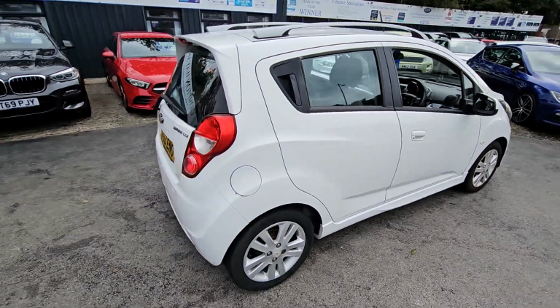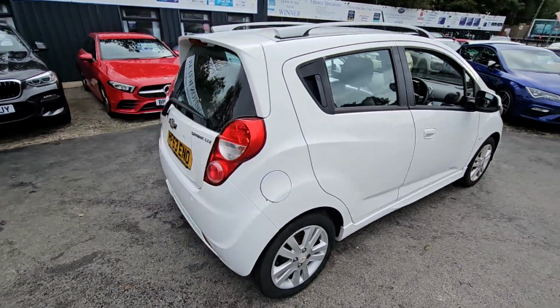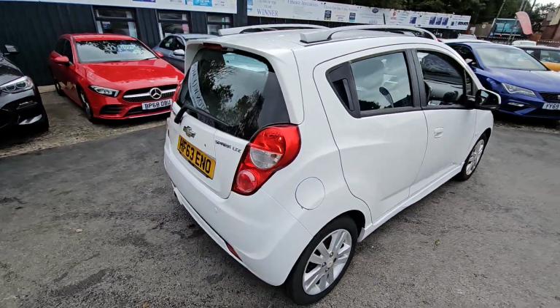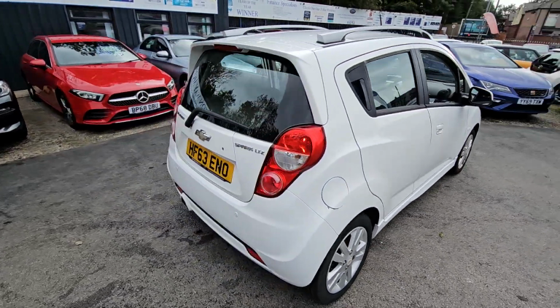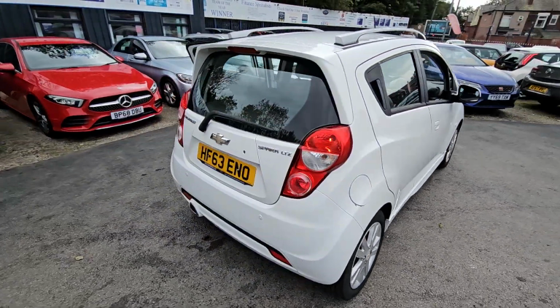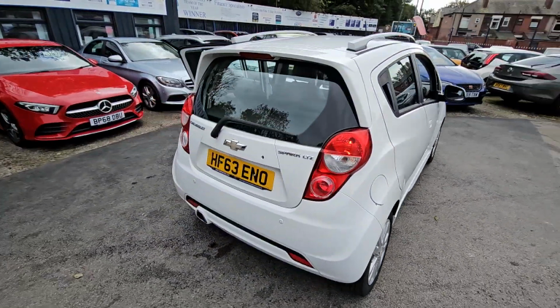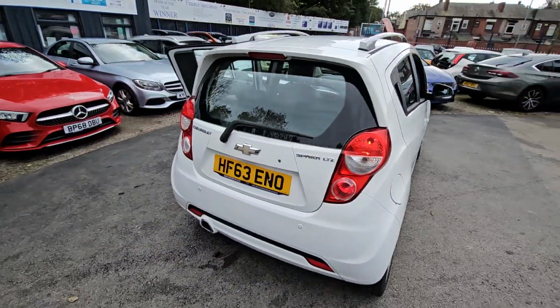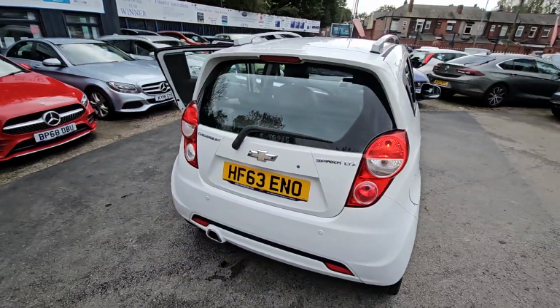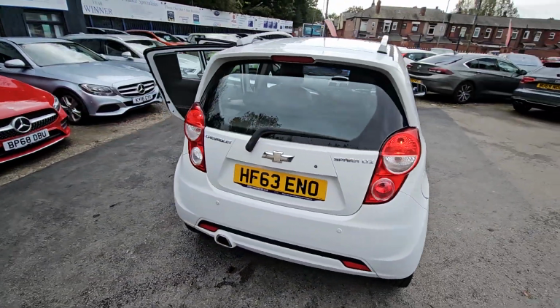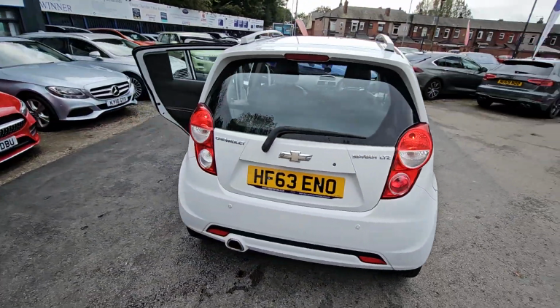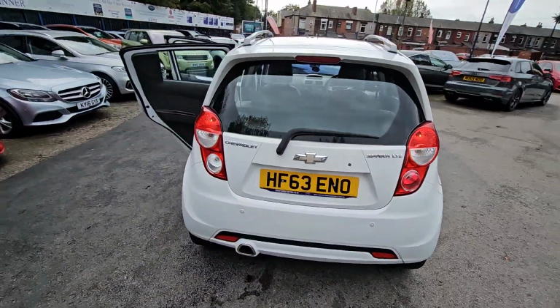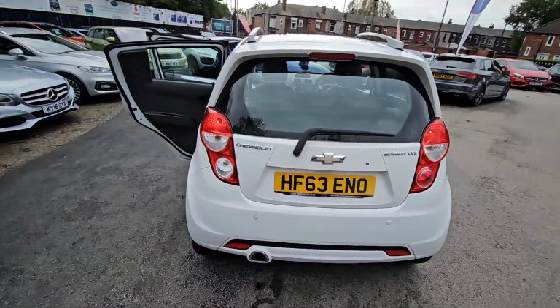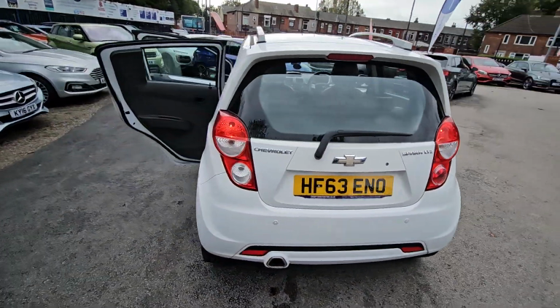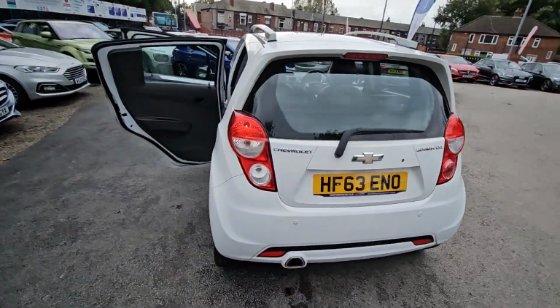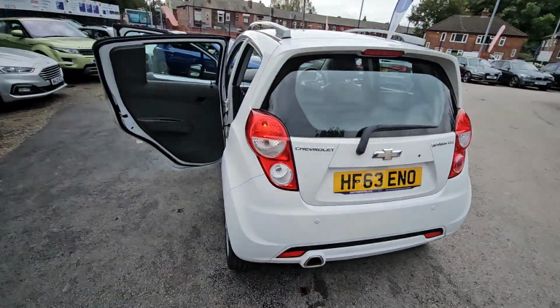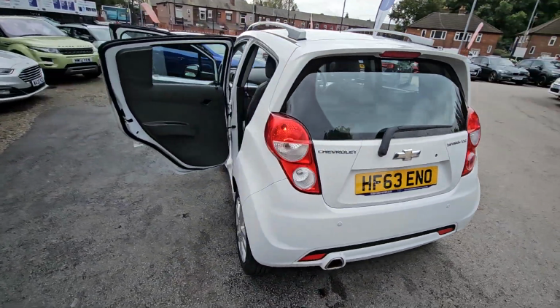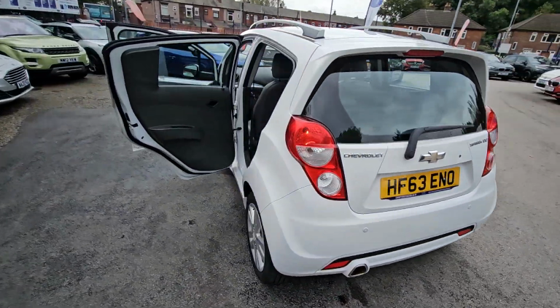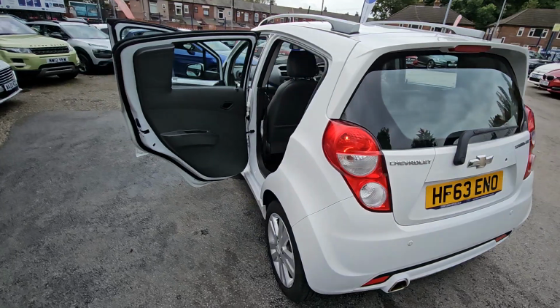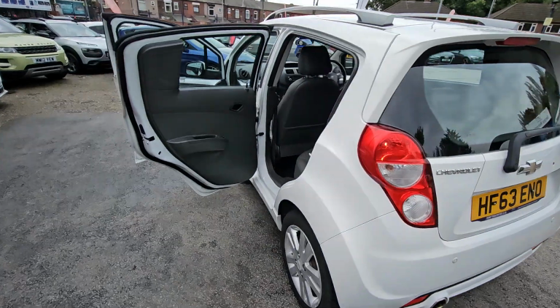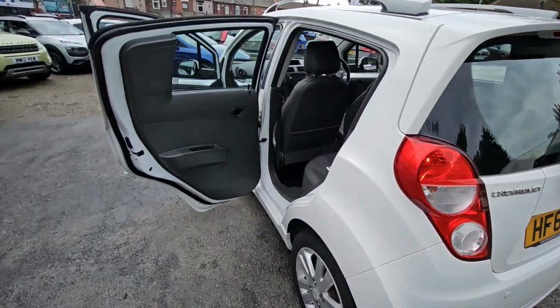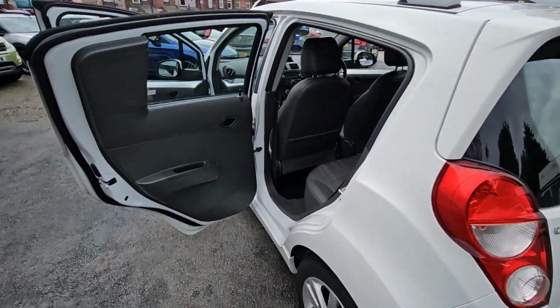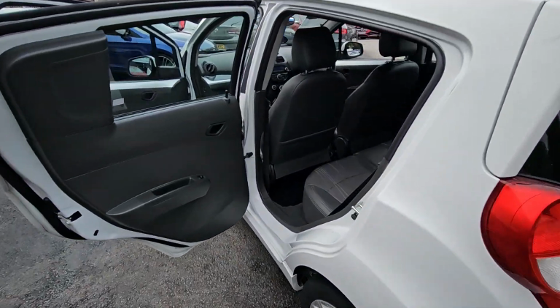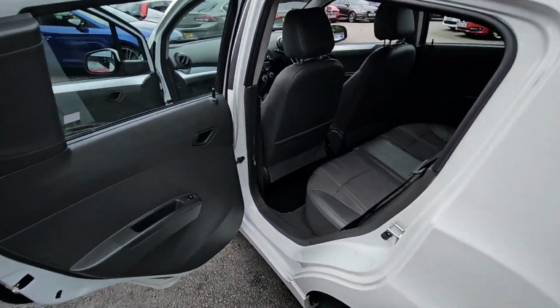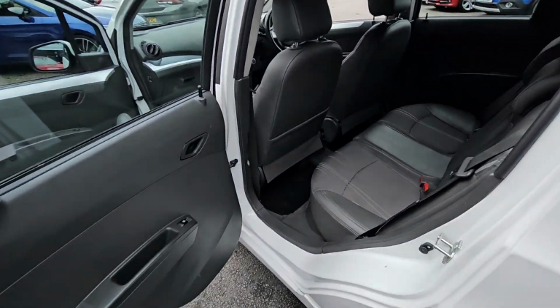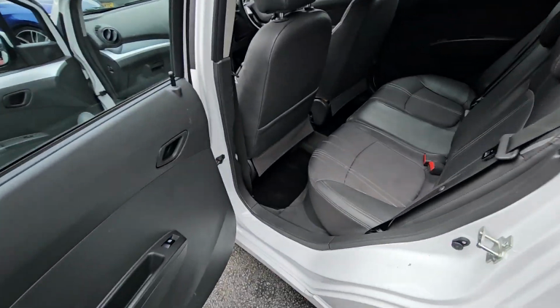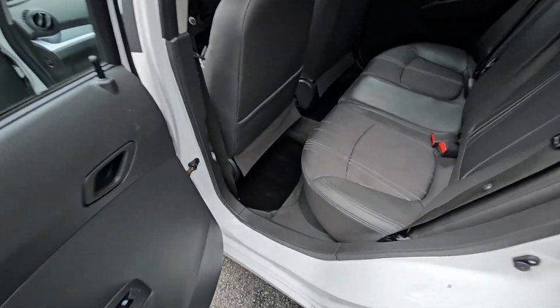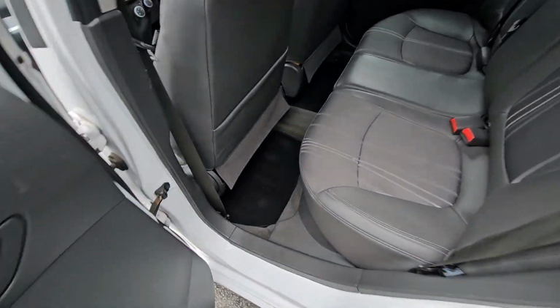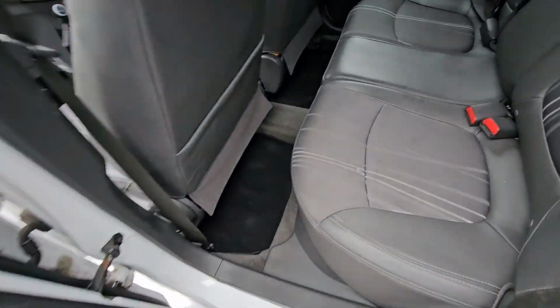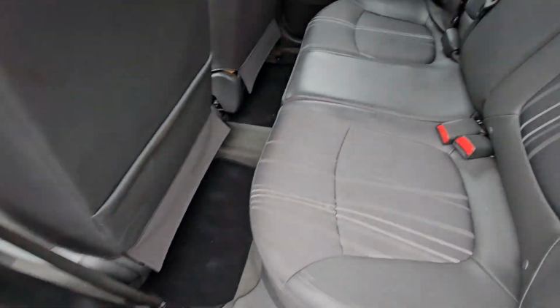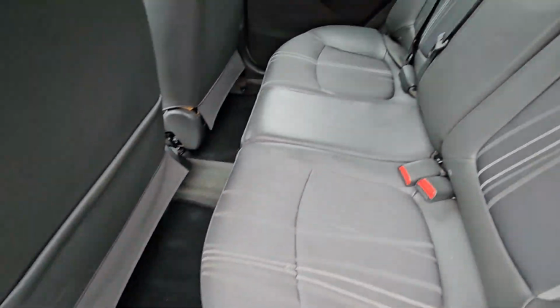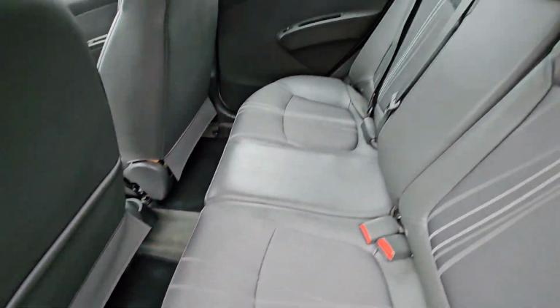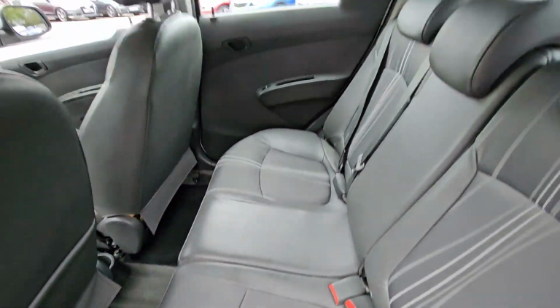Hi everyone, it's Braden at Cromptoway Motors and this is our latest arrival. This is an excellent value for money 2013 63 plate Chevrolet Spark LTZ.